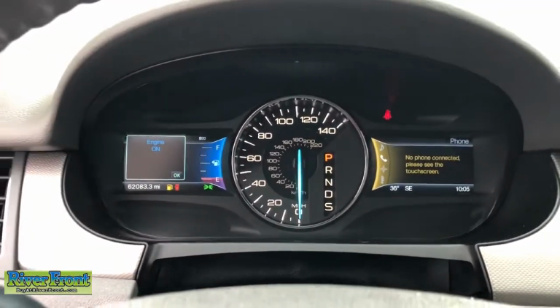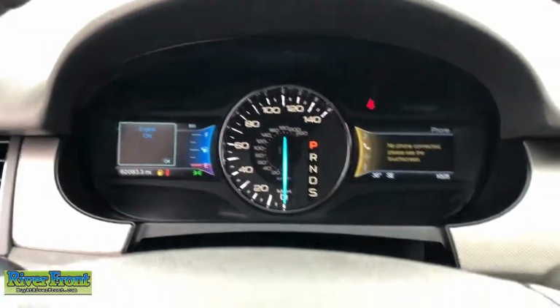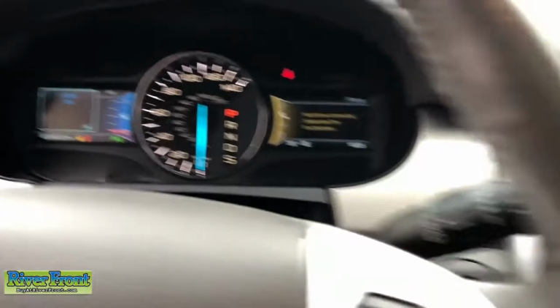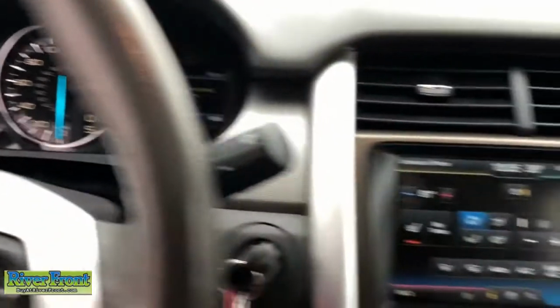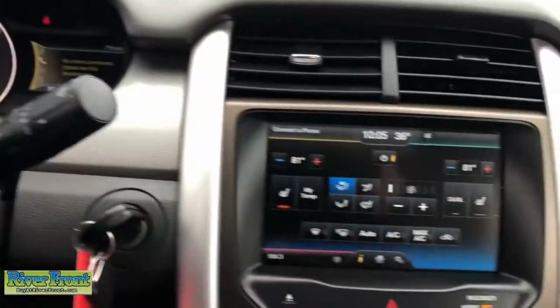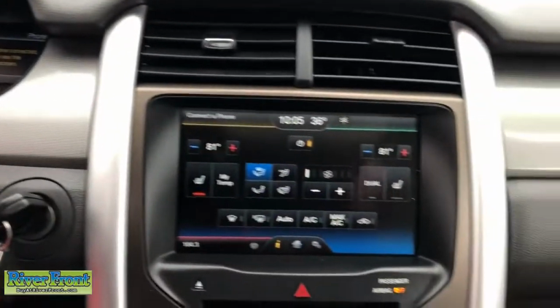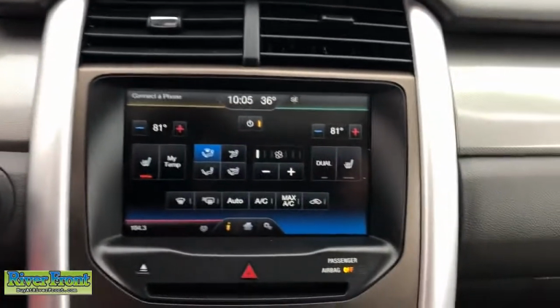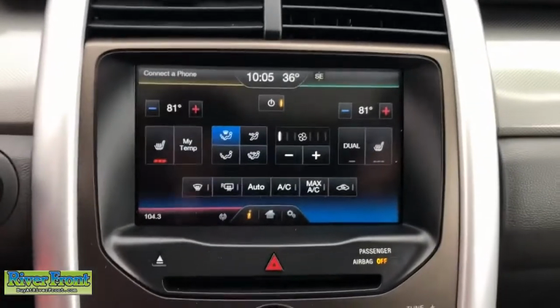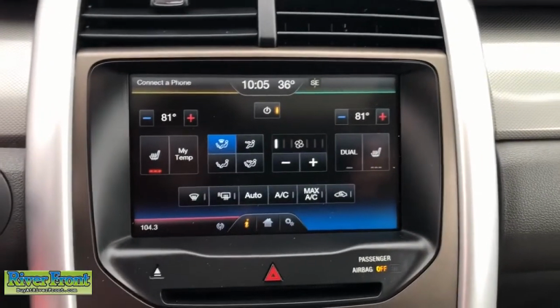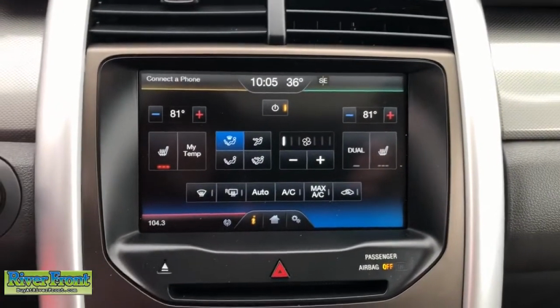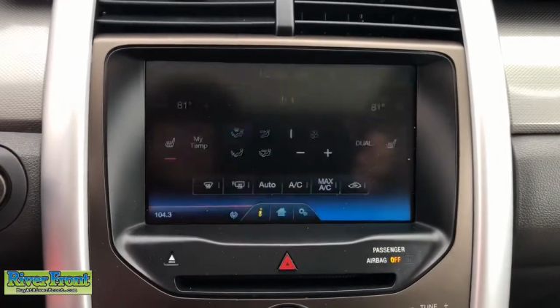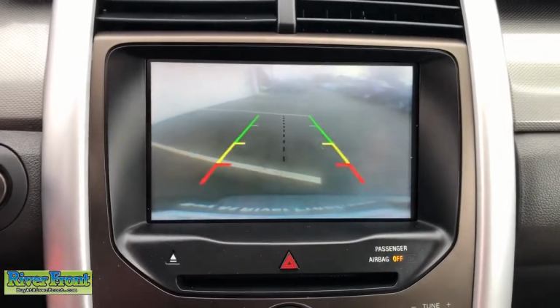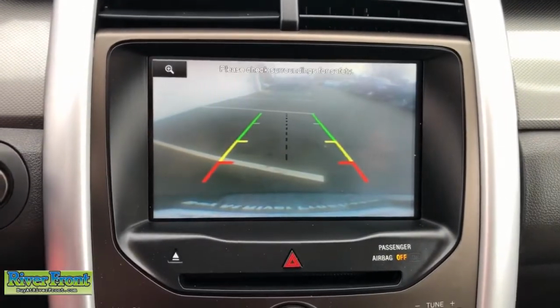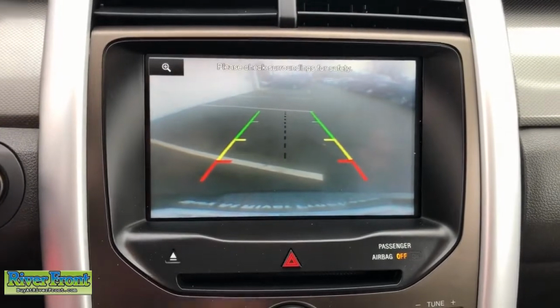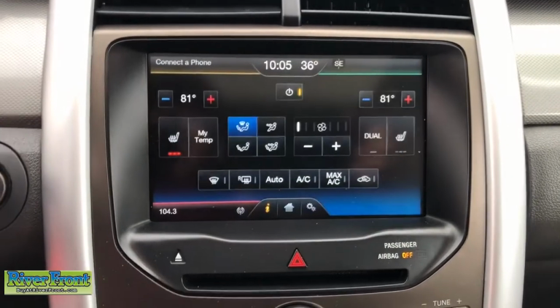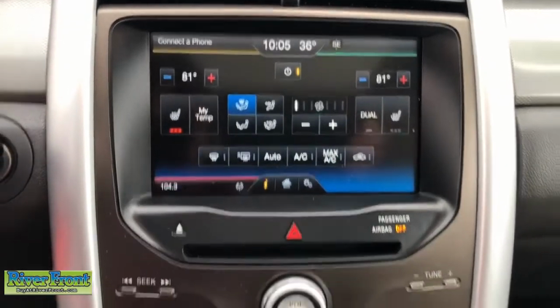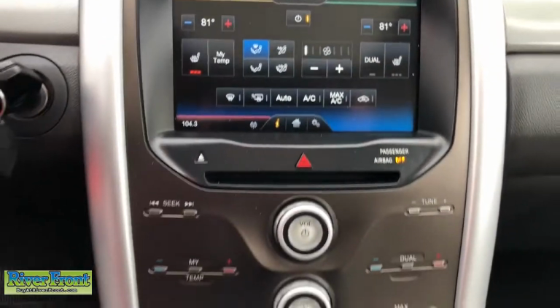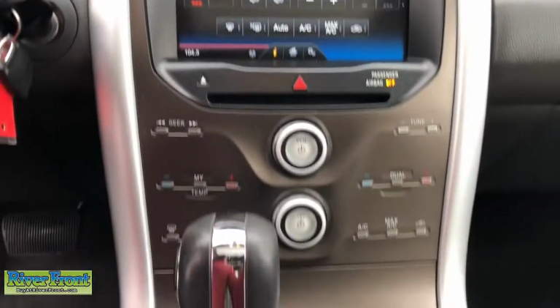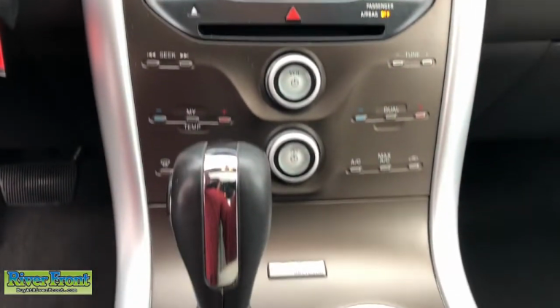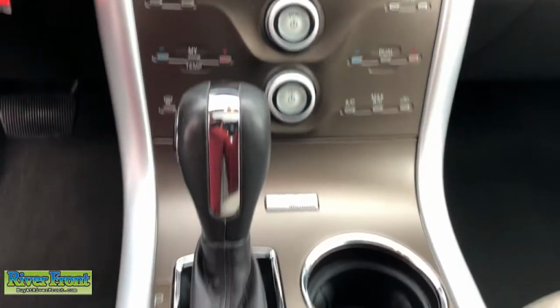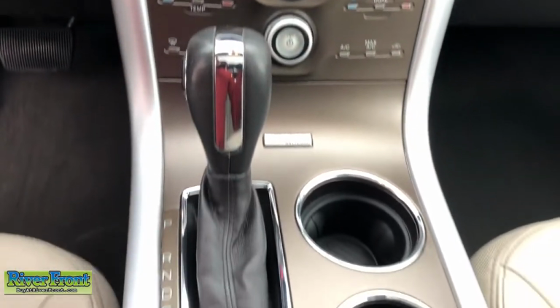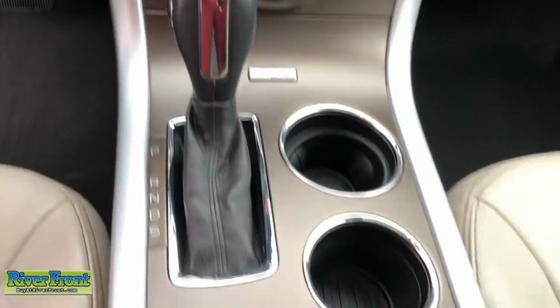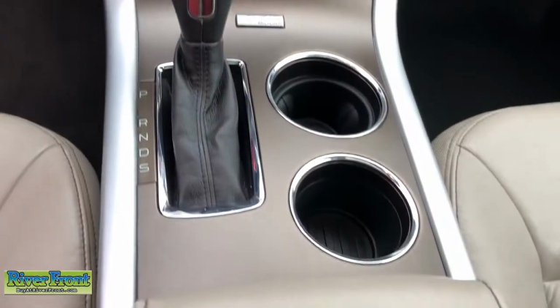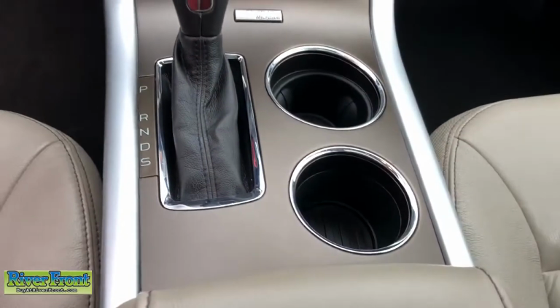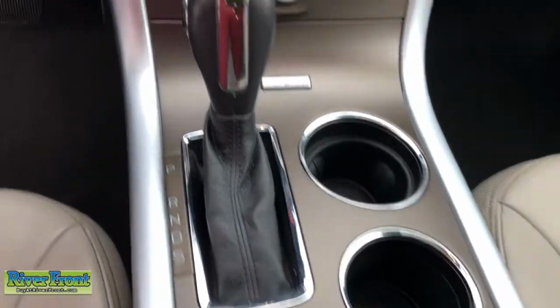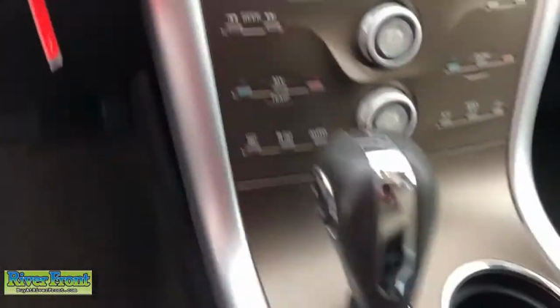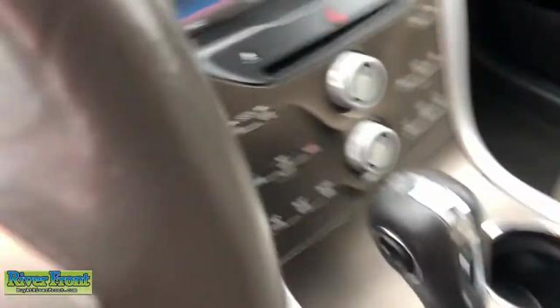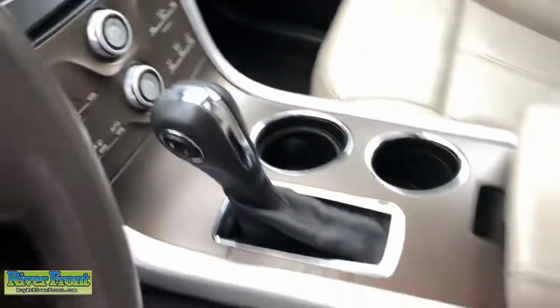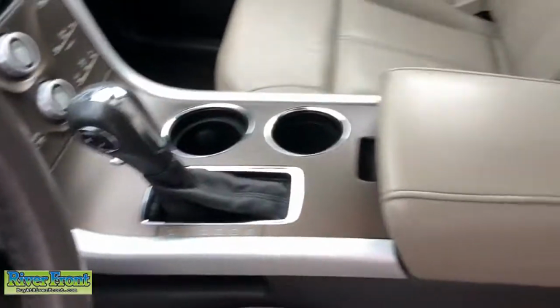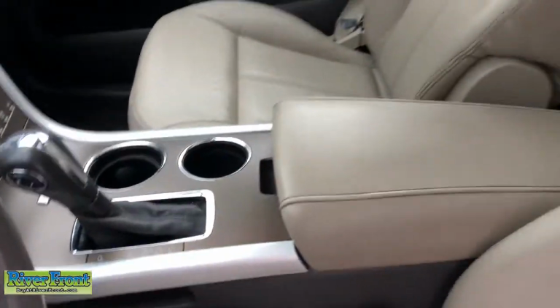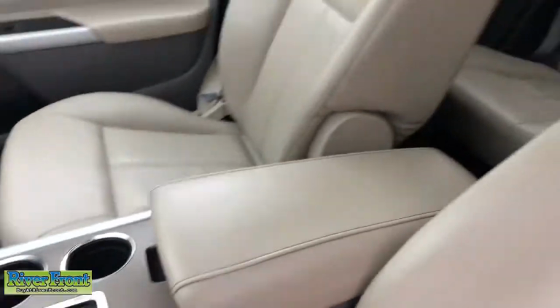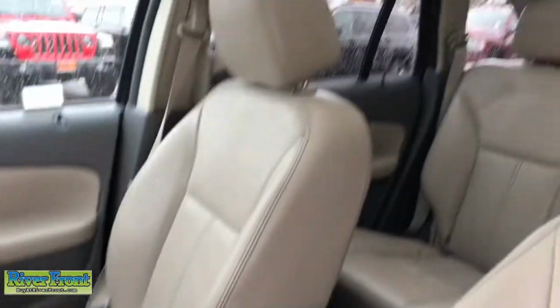These are just some of the great options this vehicle comes with: navigation system, power liftgate, electronic stability control, aluminum wheels, trip computer, power windows, bucket seats, four-wheel disc brakes, and power steering.